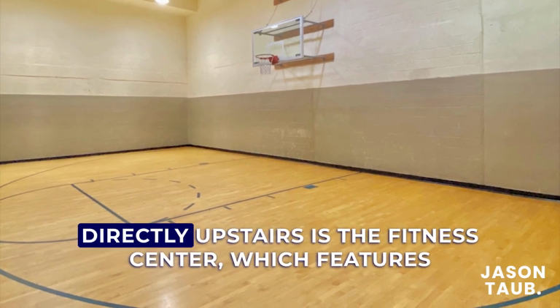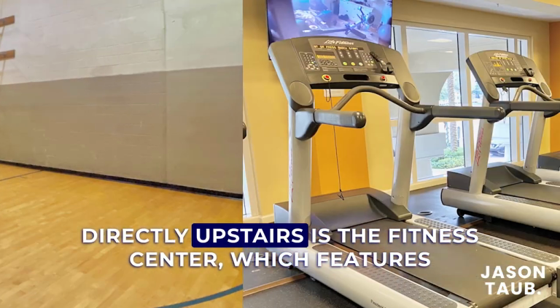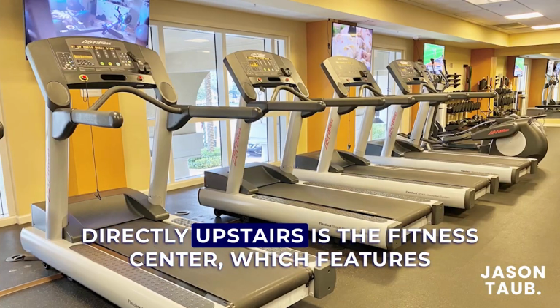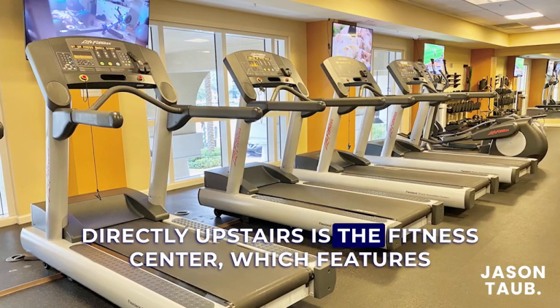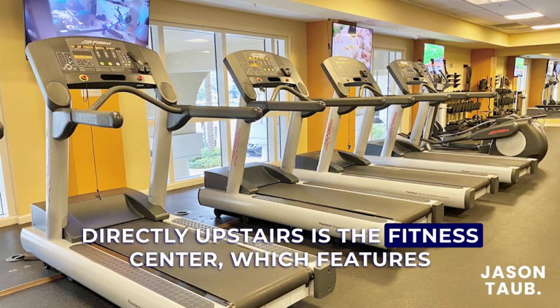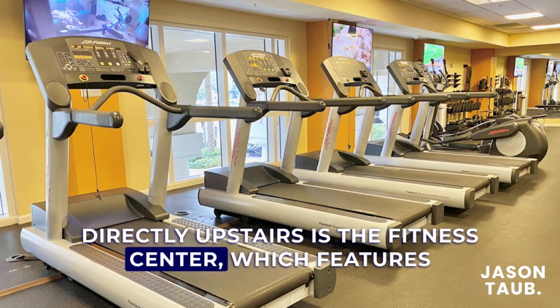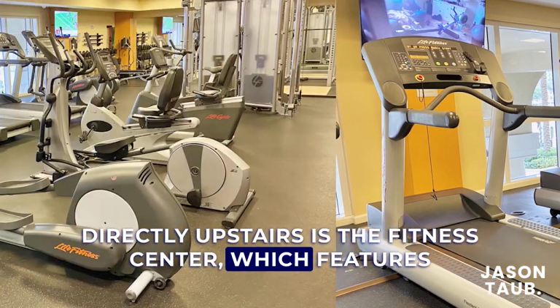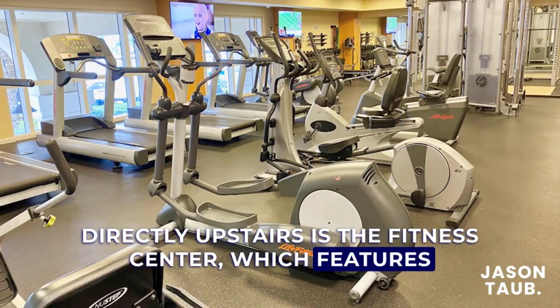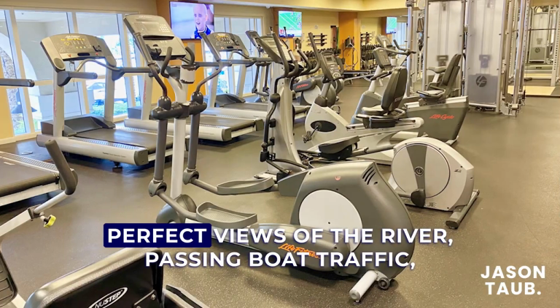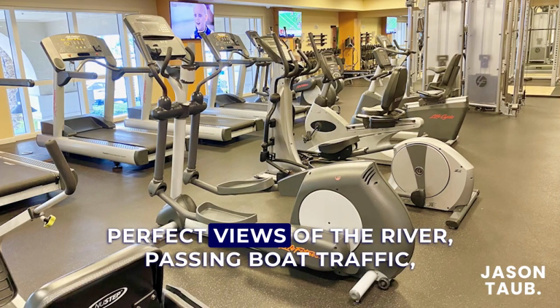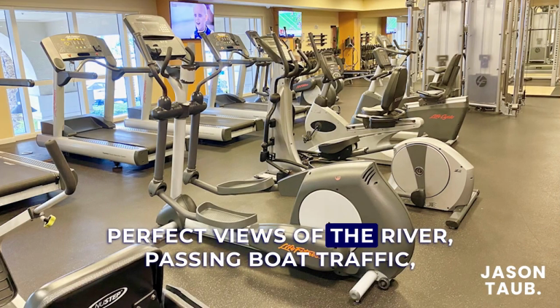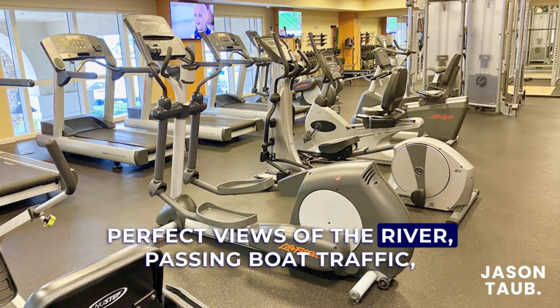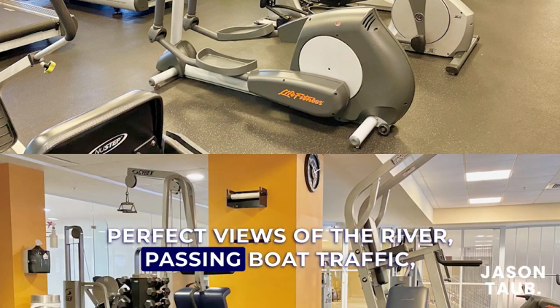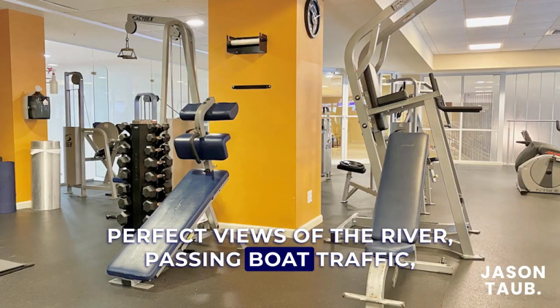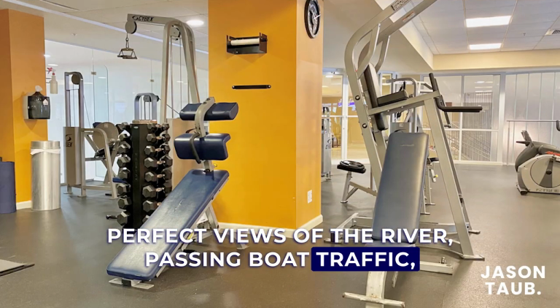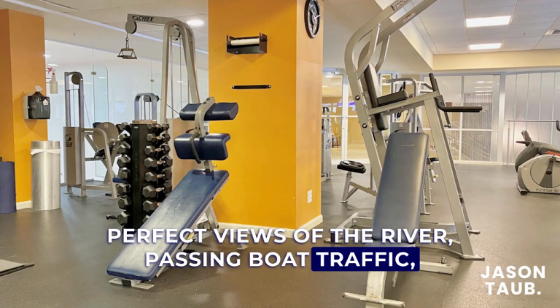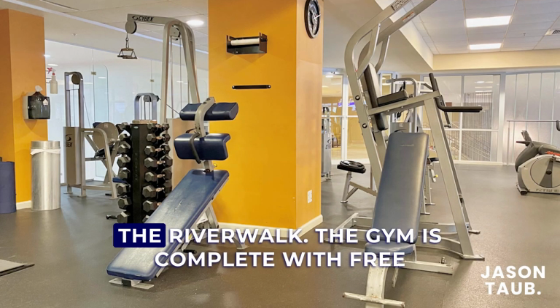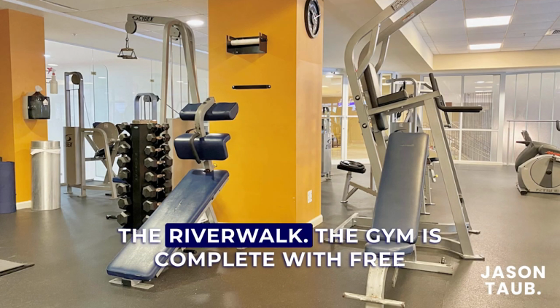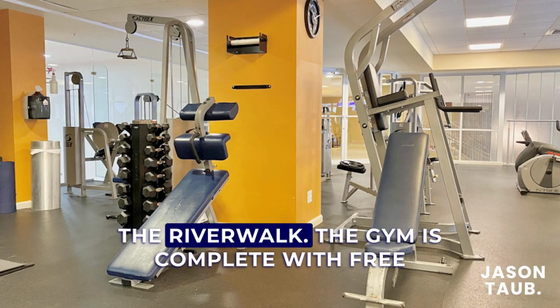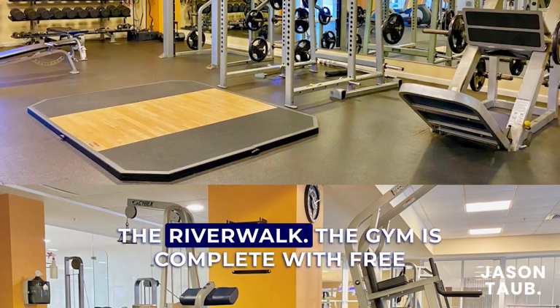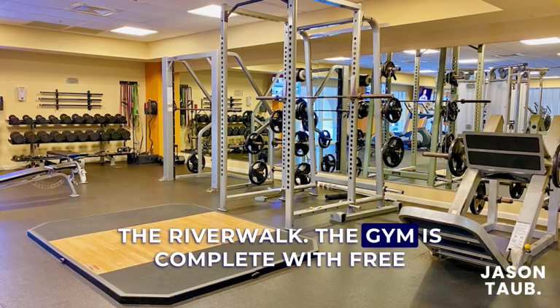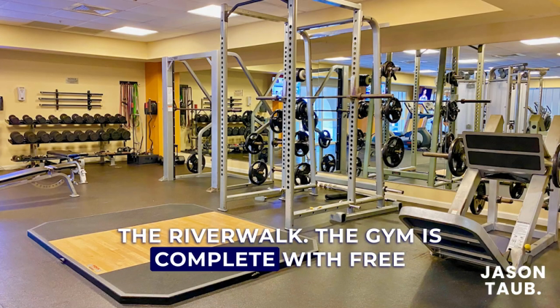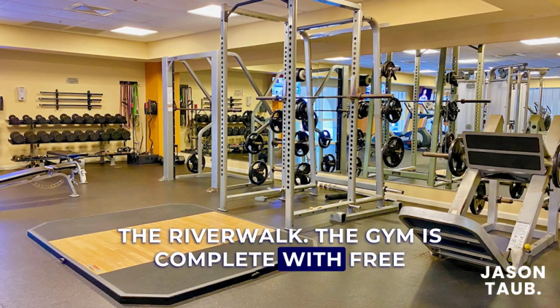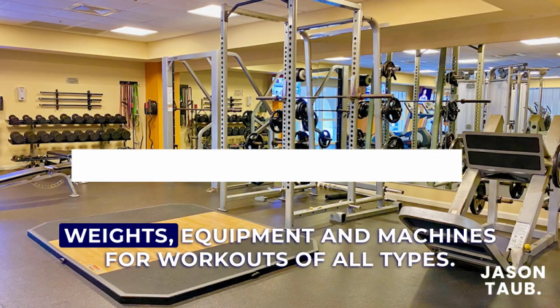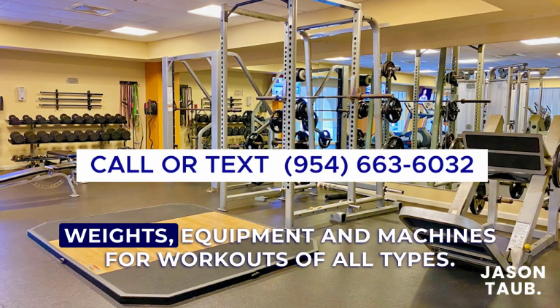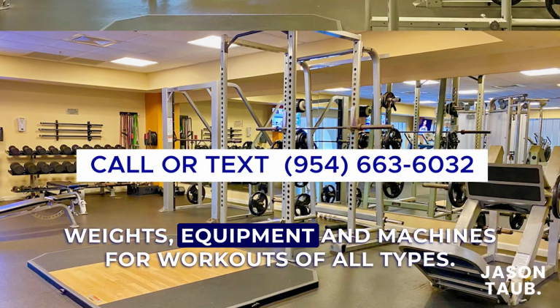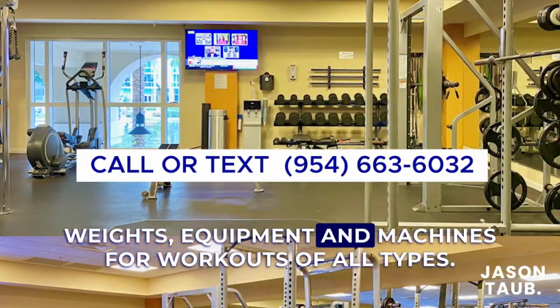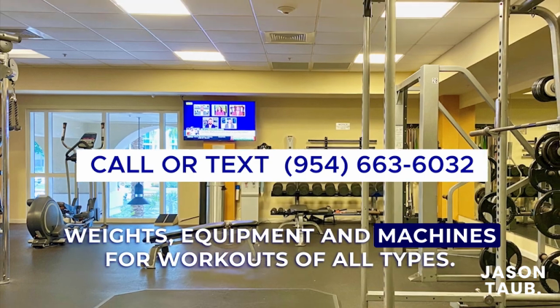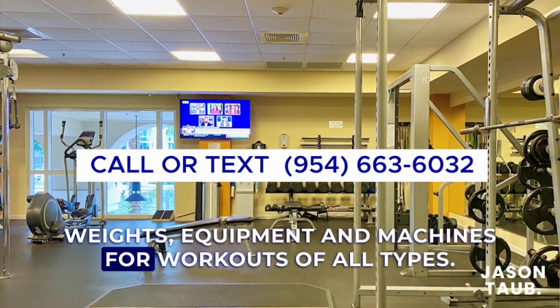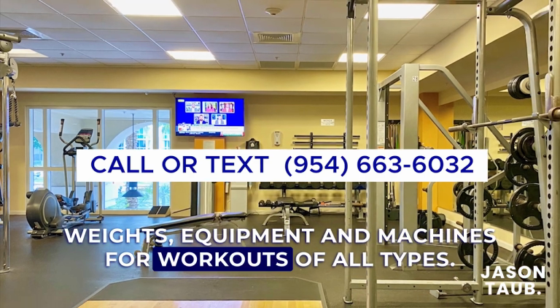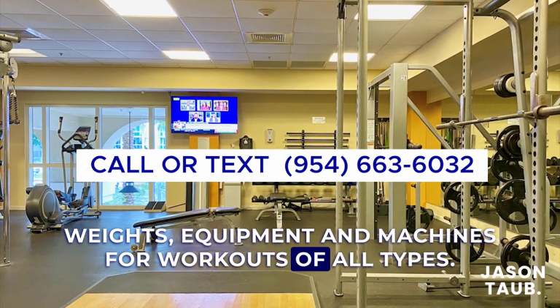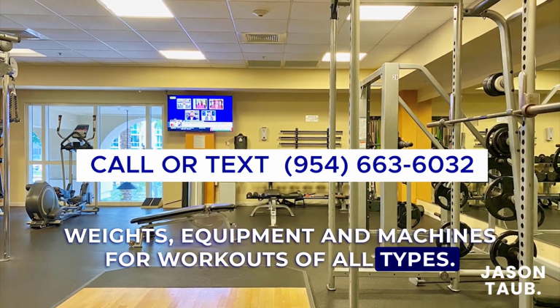Directly upstairs is the fitness center, which features perfect views of the river, passing boat traffic, and the river walk. The gym is complete with free weights, equipment, and machines for workouts of all types.